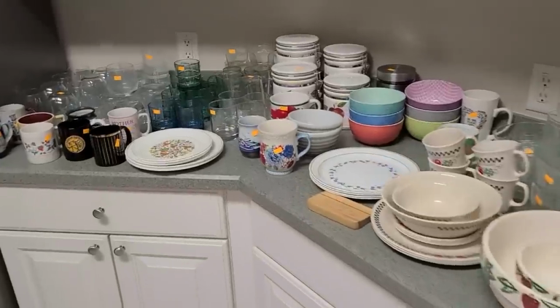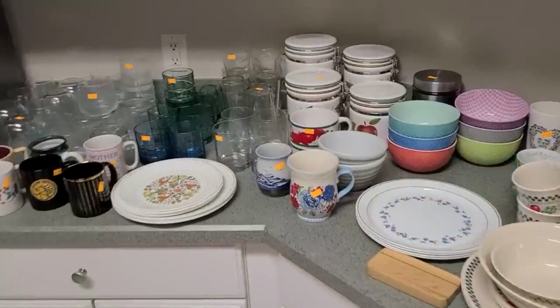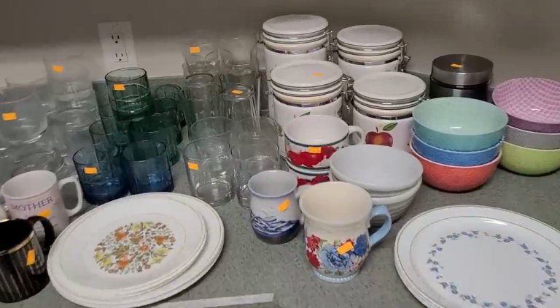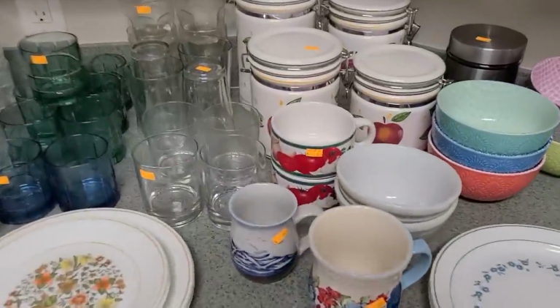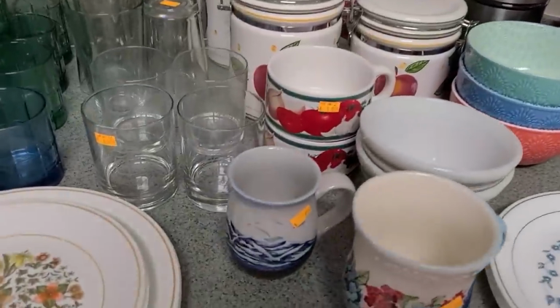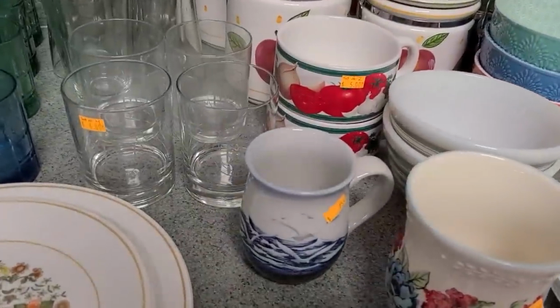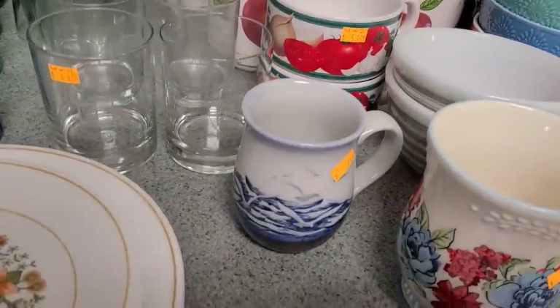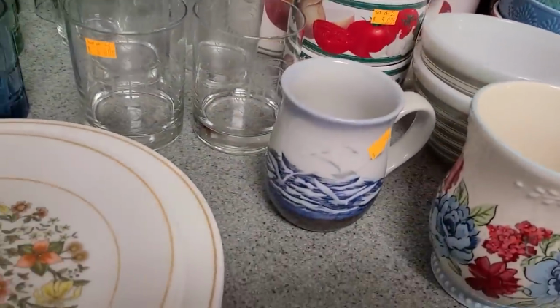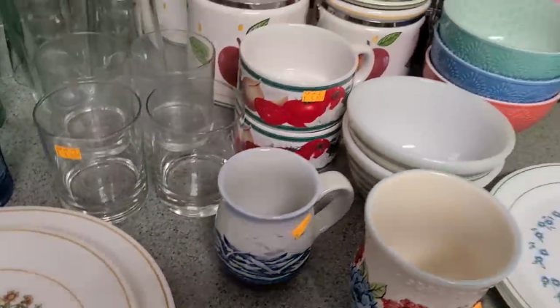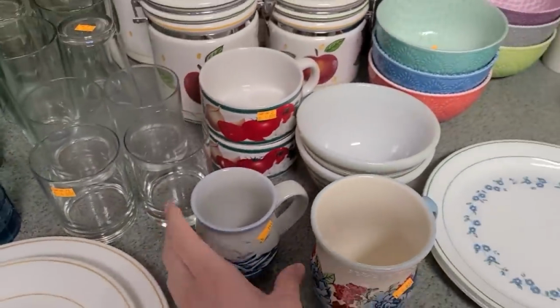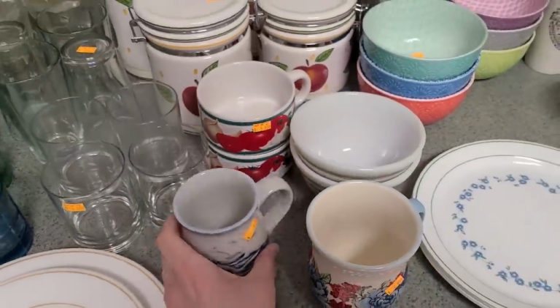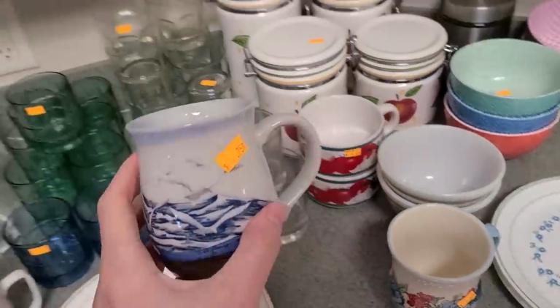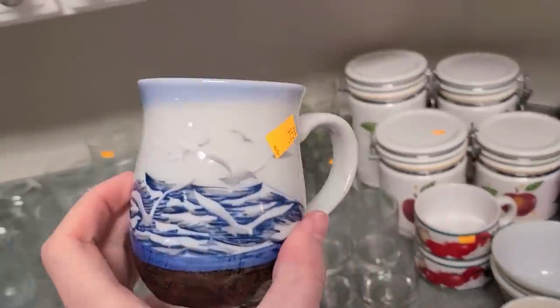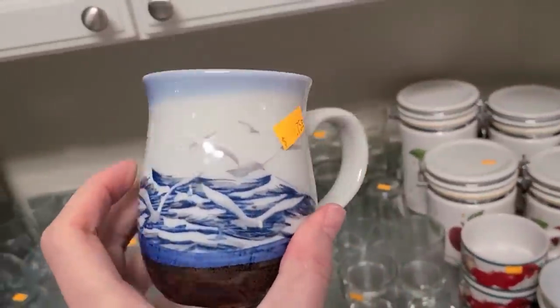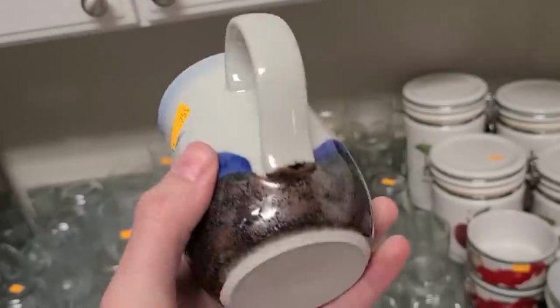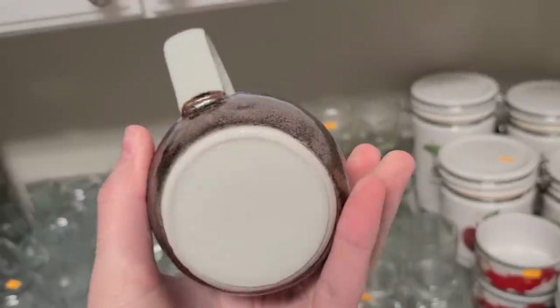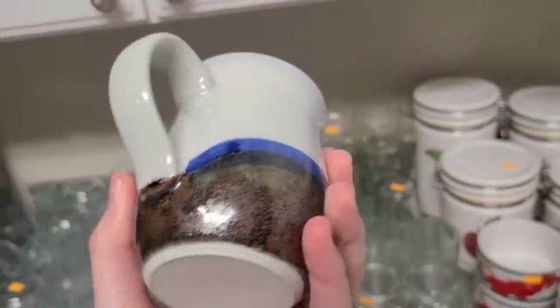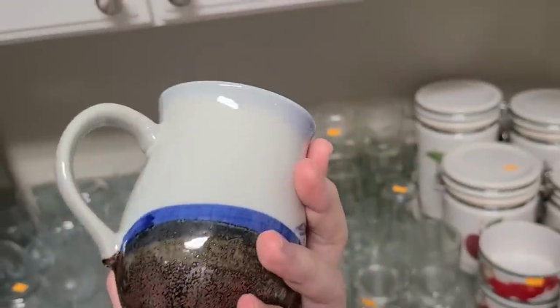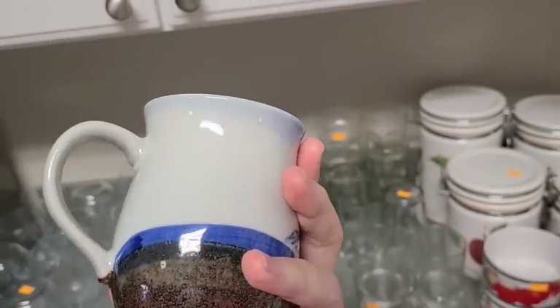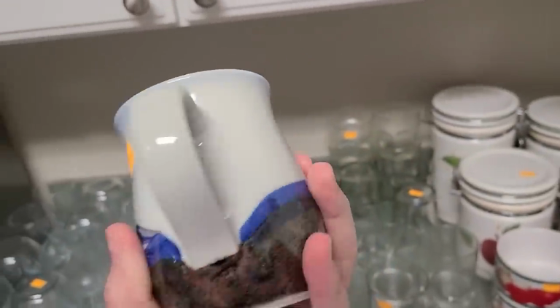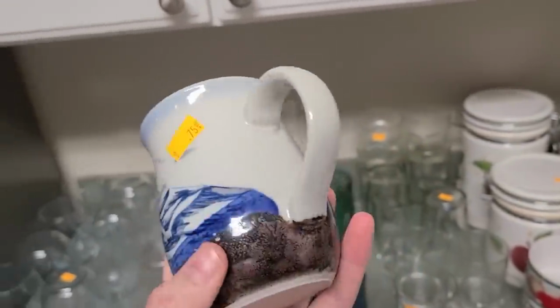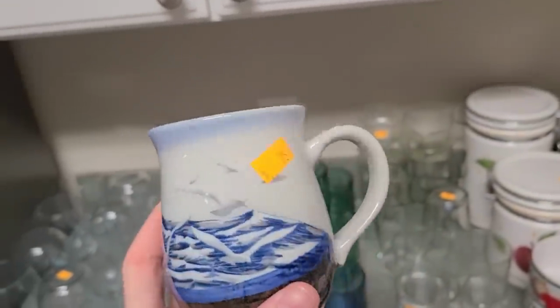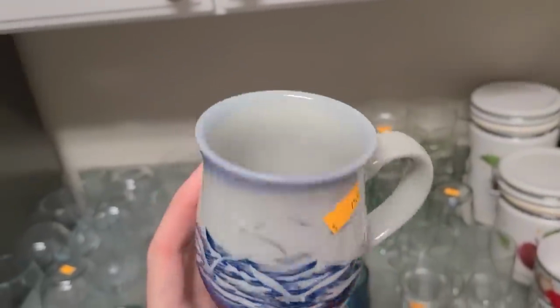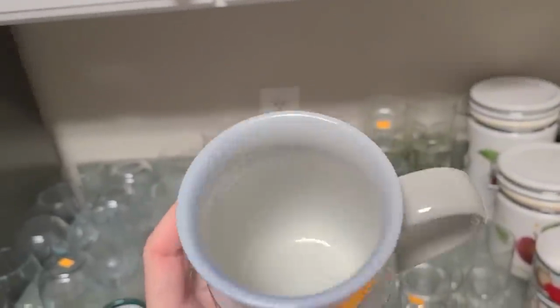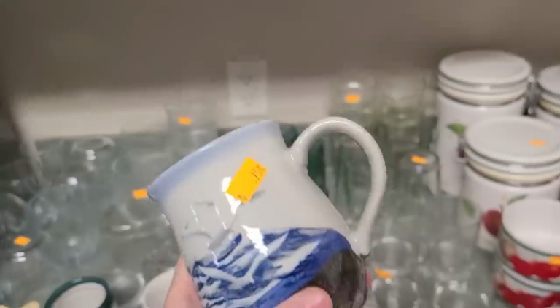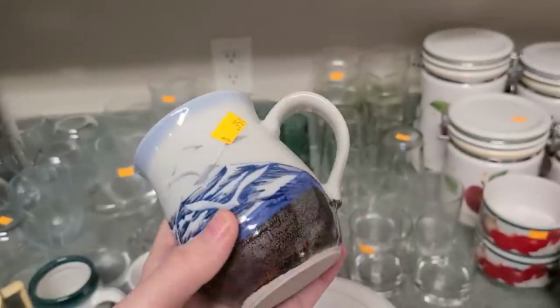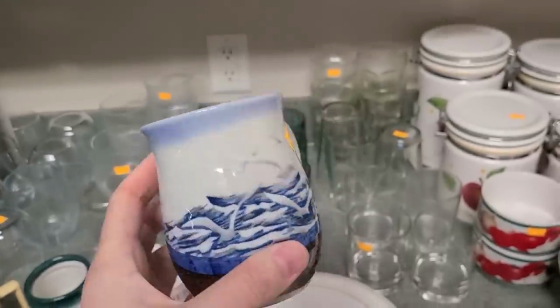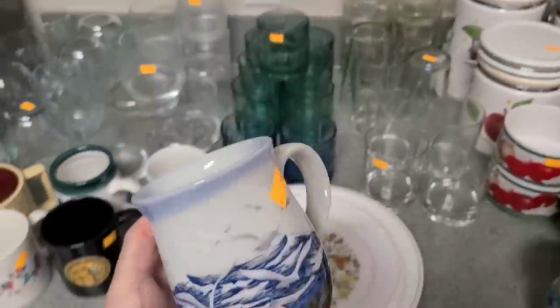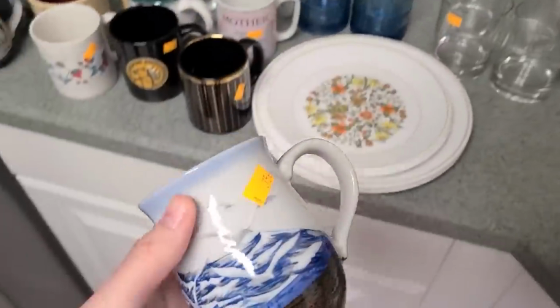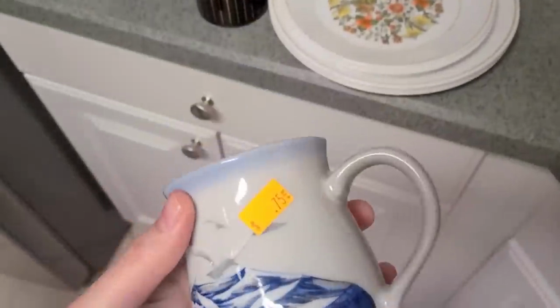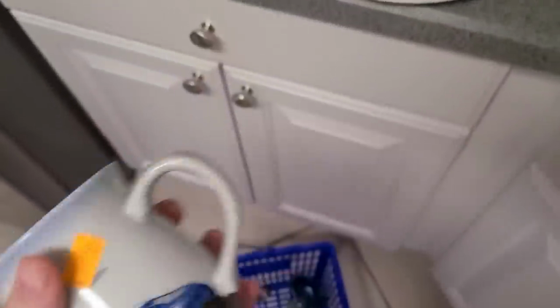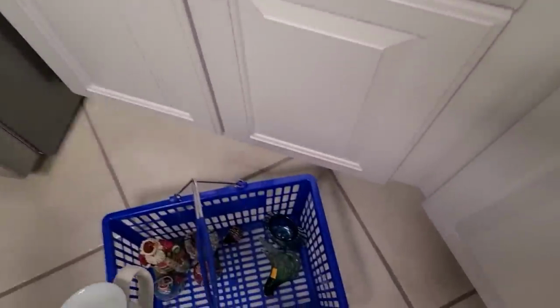I like this mug — it's 75 cents, has little seagulls on it. It's pottery; I don't think it's extremely old or anything, but it's really pretty. I think I'll get it, it's only 75 cents.